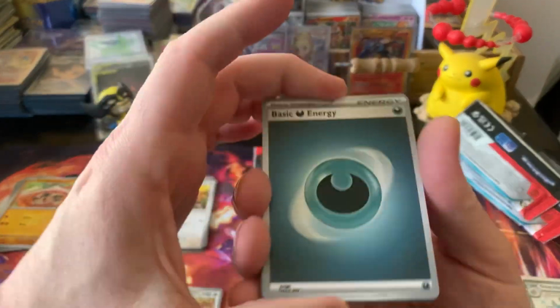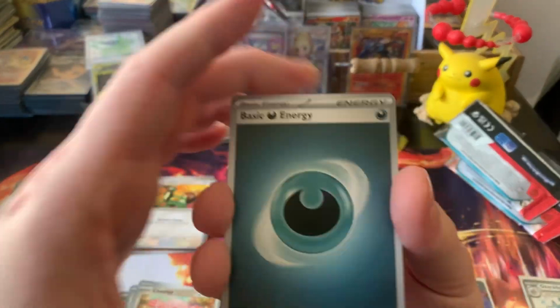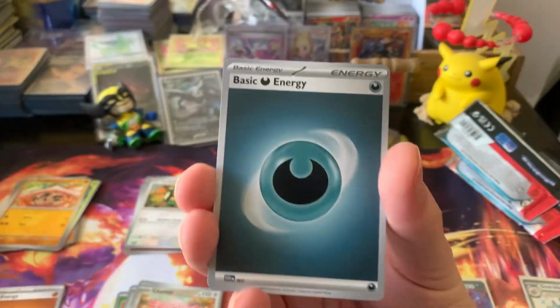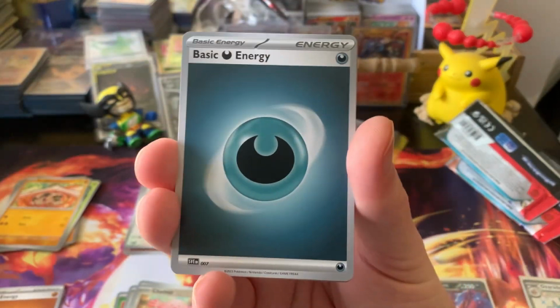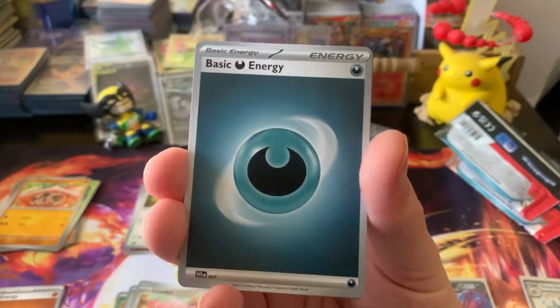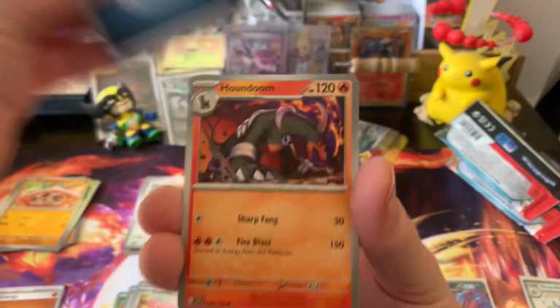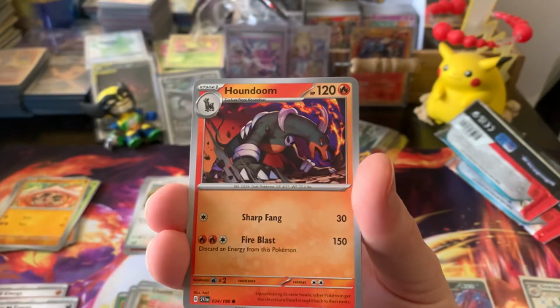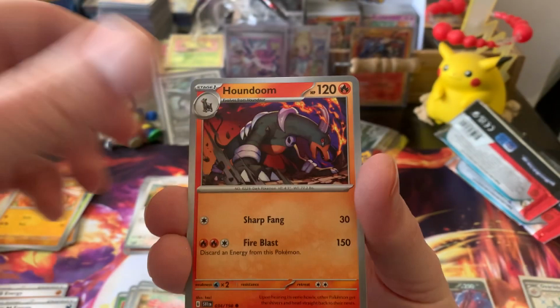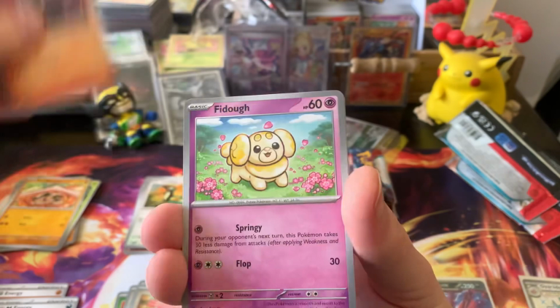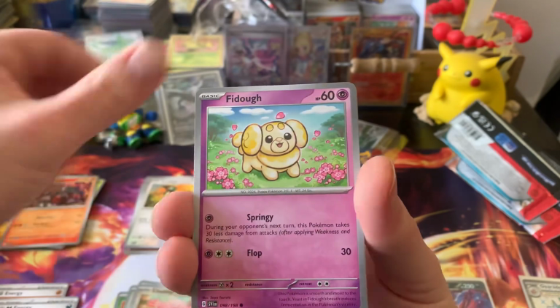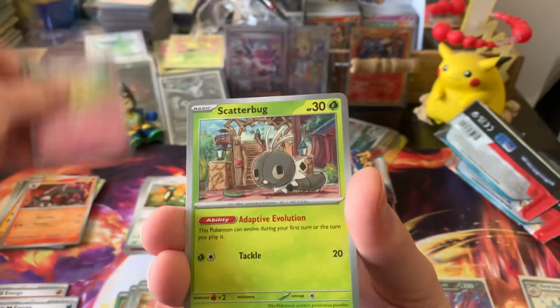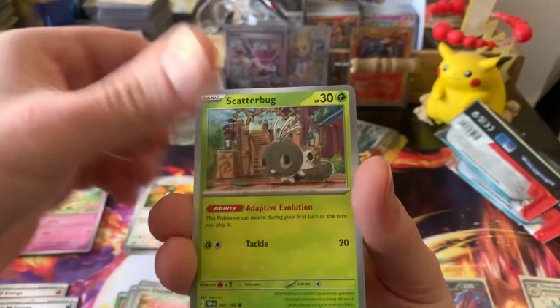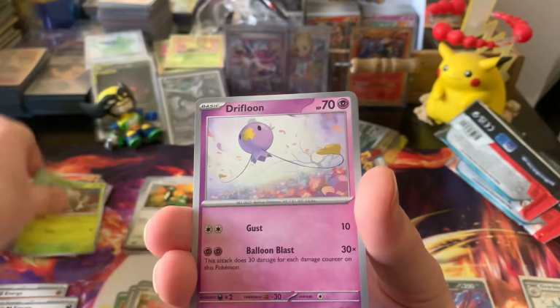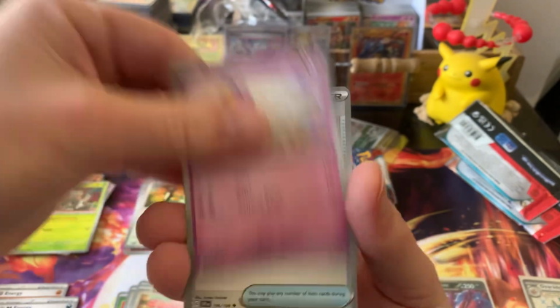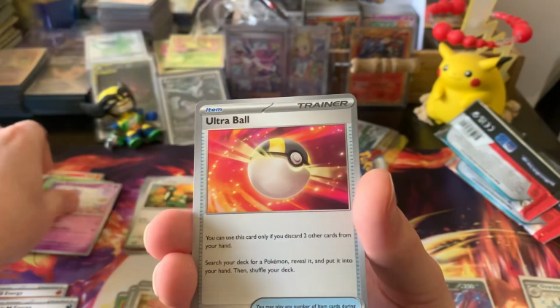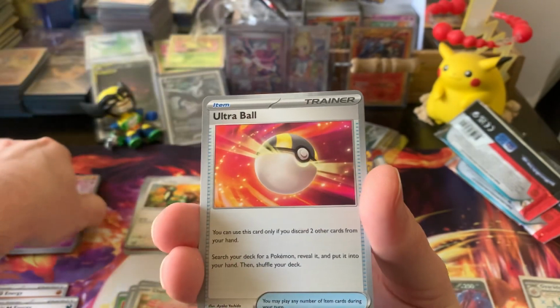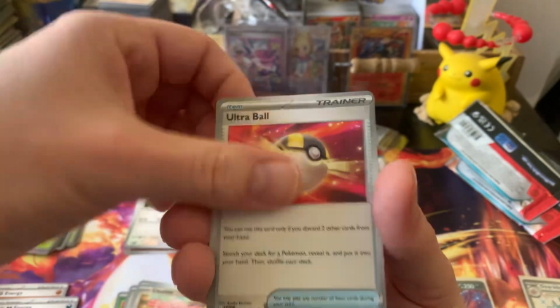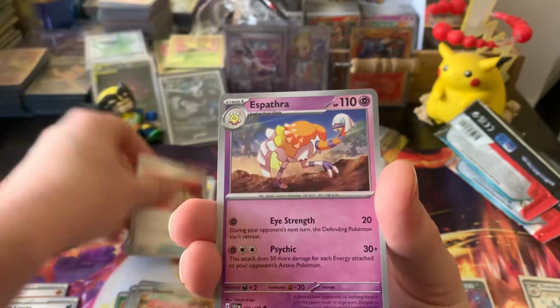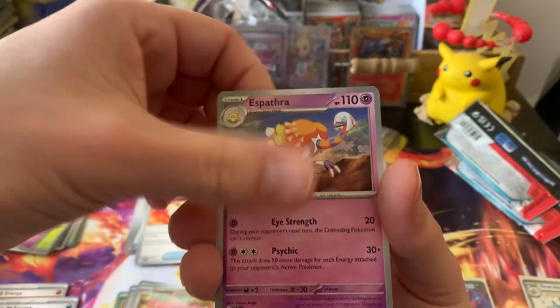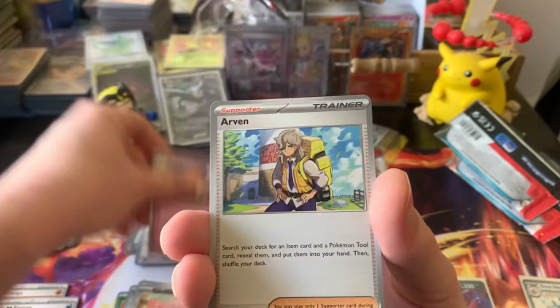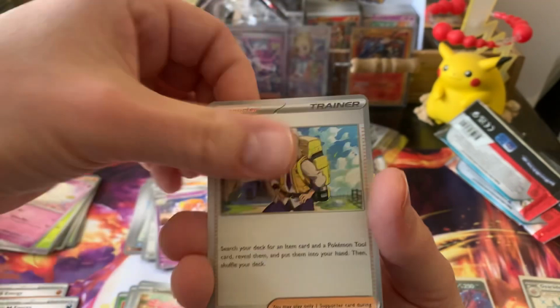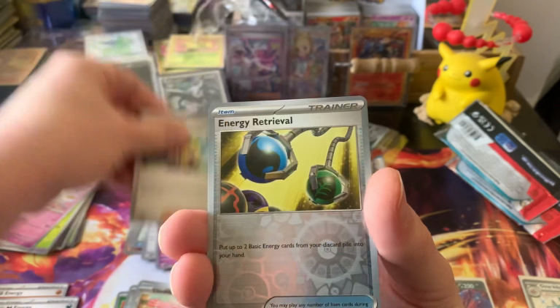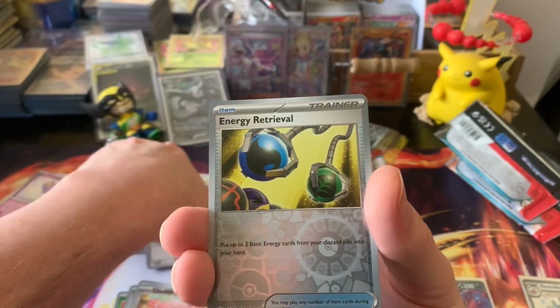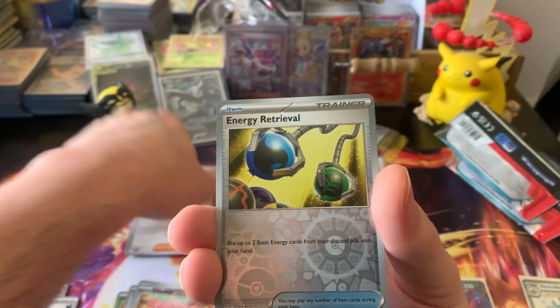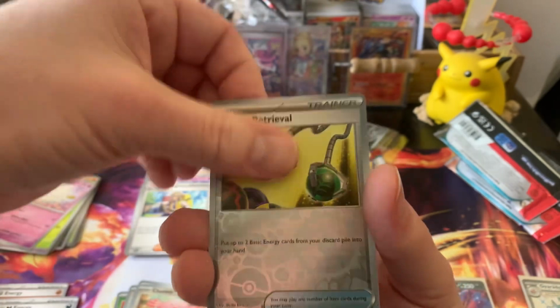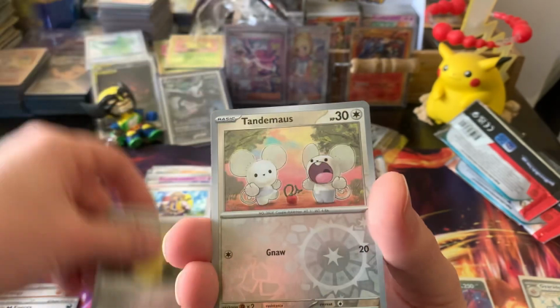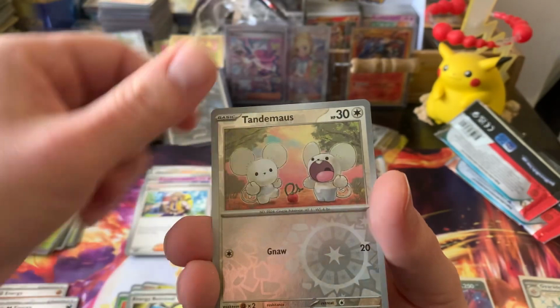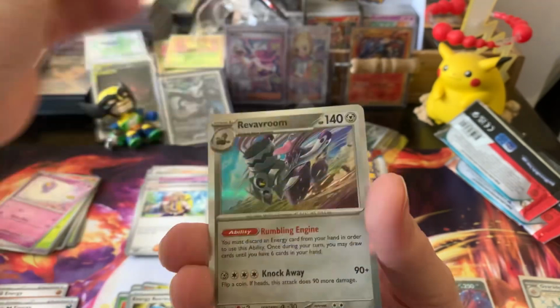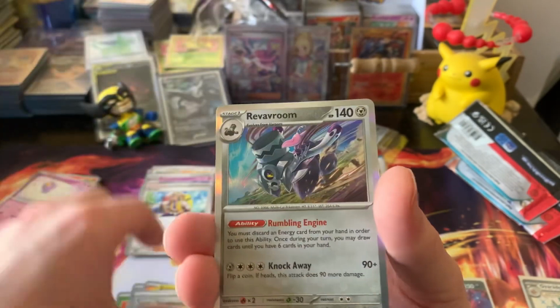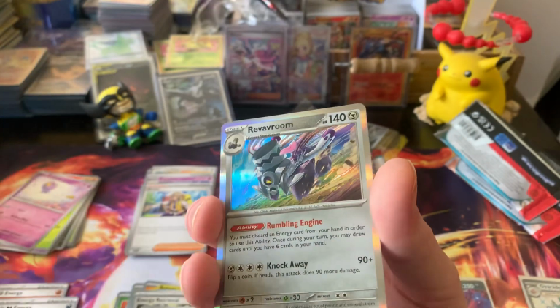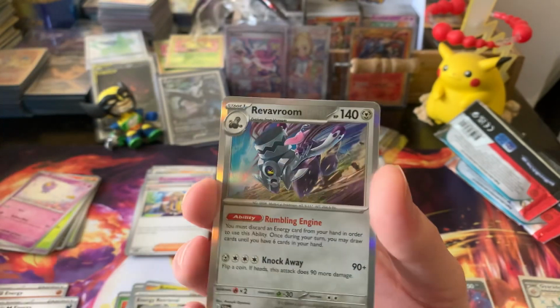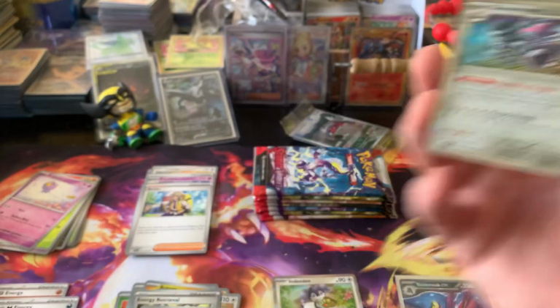Pack four: Darkness Energy, Houndoom, Fidough, Scatterbug, Drifloon, Ultra Ball, Espathra, Arven, Energy Retrieval, Tandemaus, and a Revavroom.